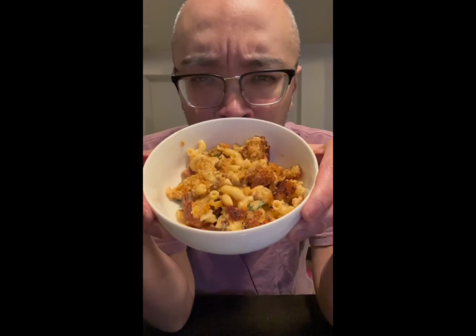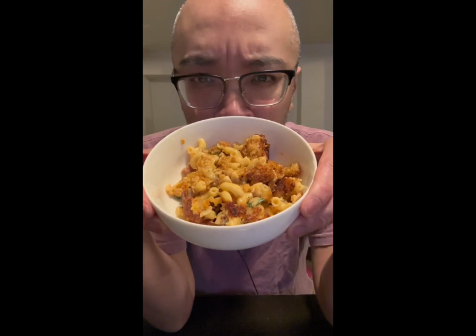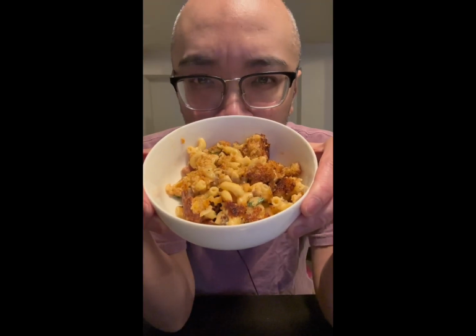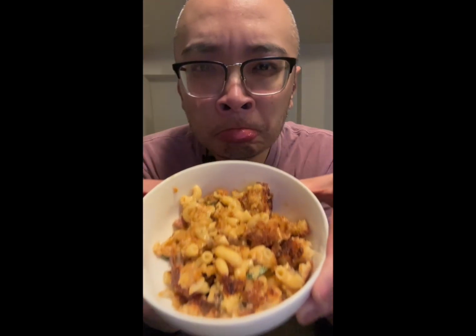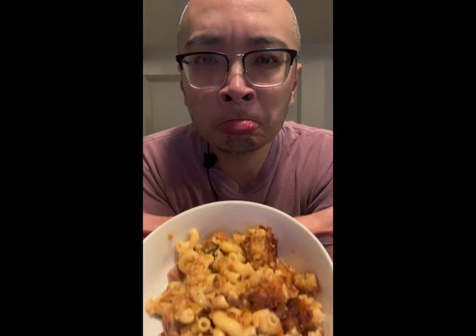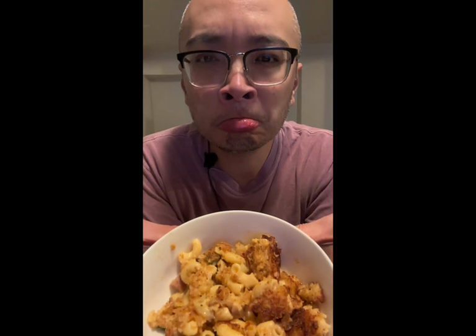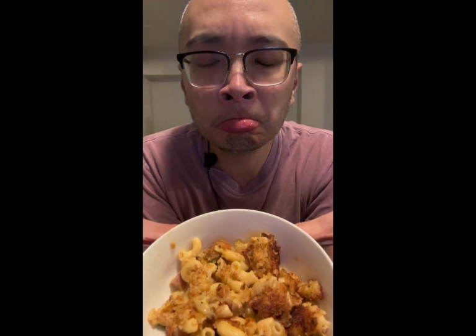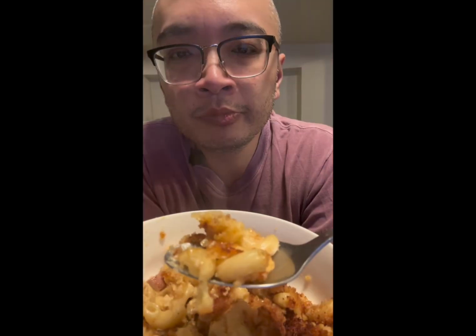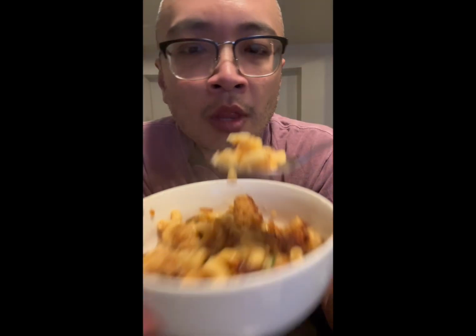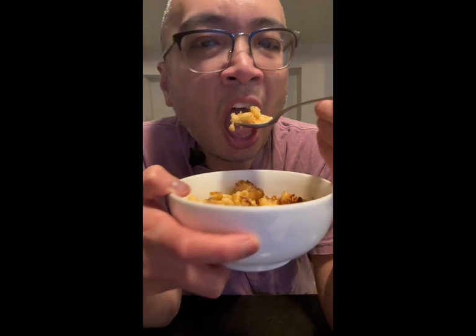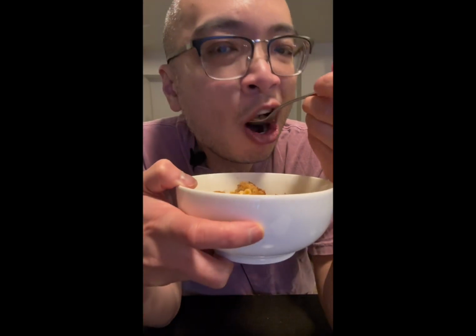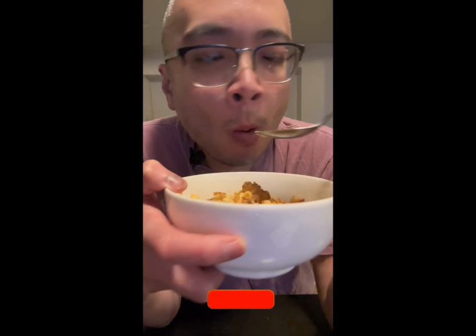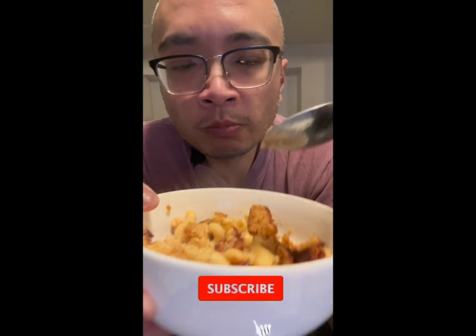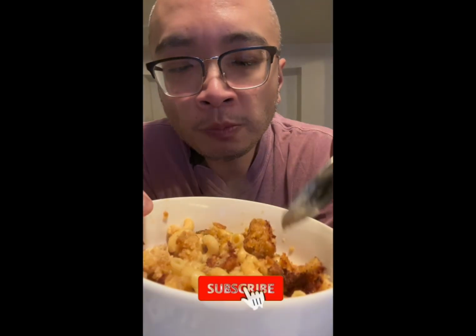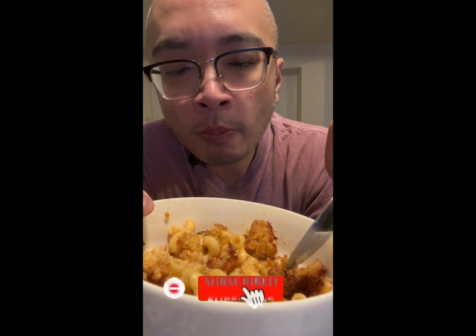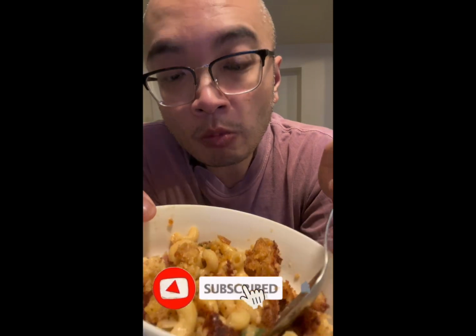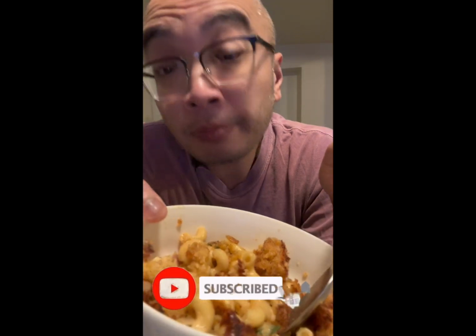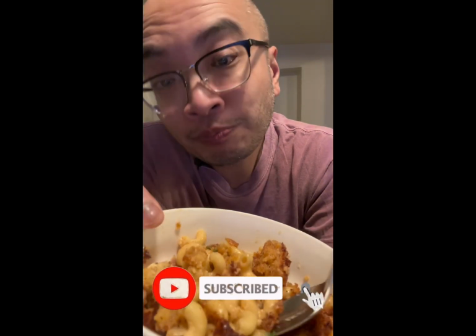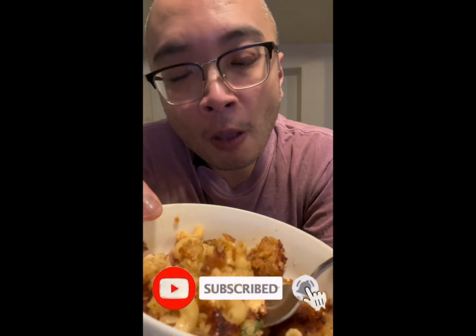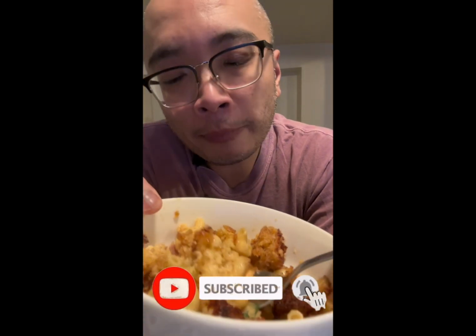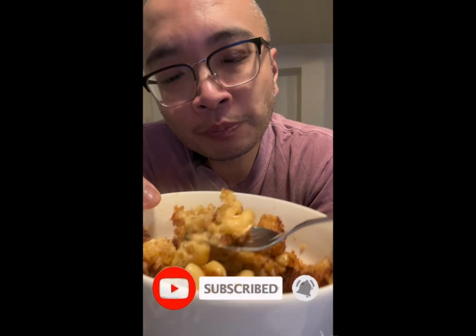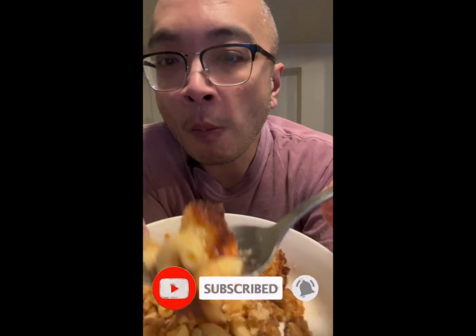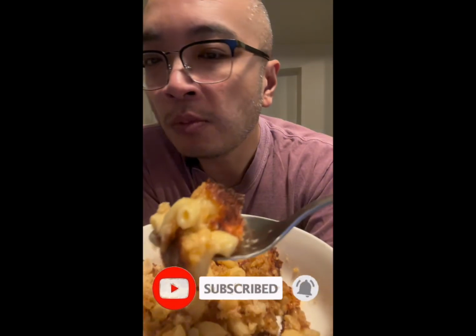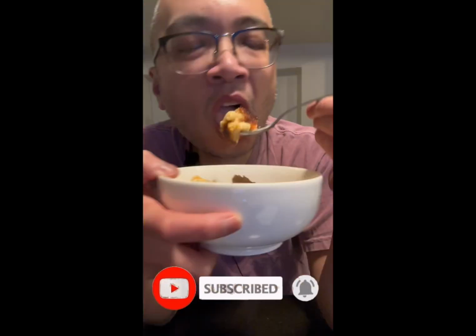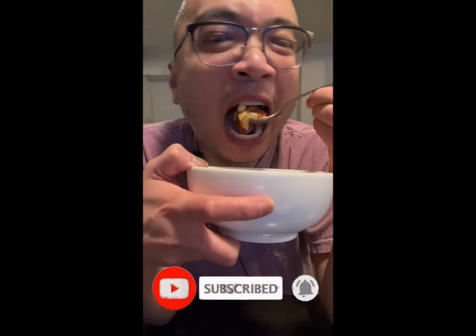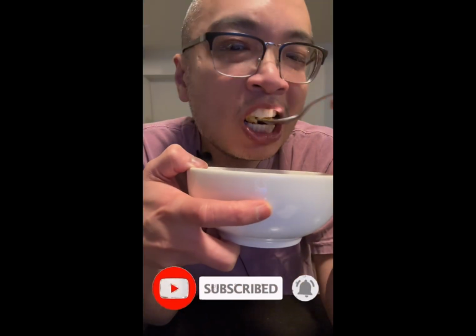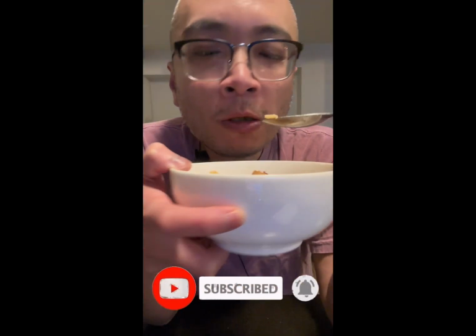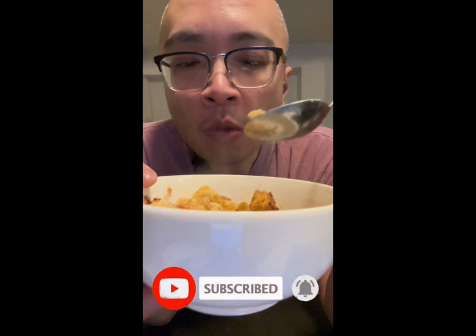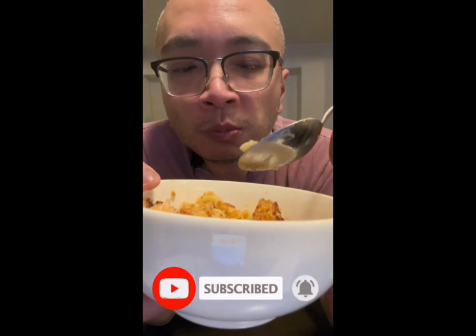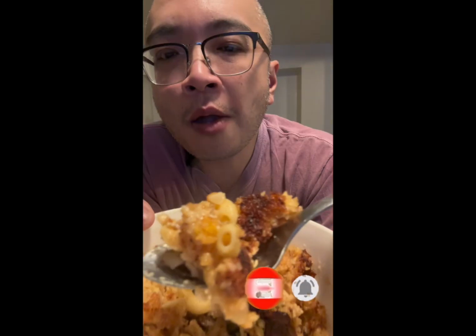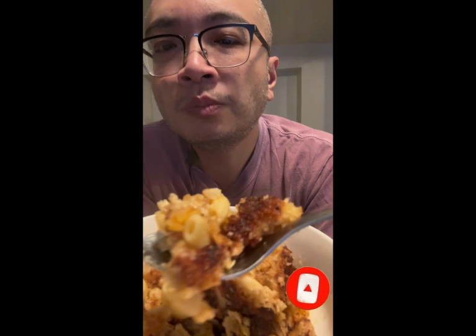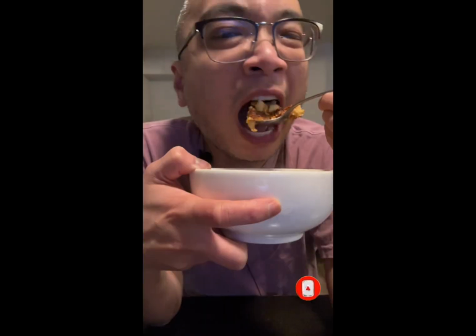Excuse my air-fryer in the background. But when I took my first bite, it was so delicious, so crunchy, so caramelized. The breadcrumbs were so flavorful.